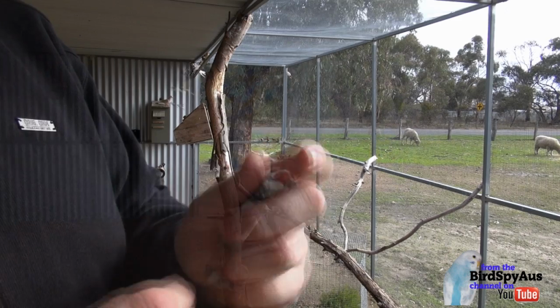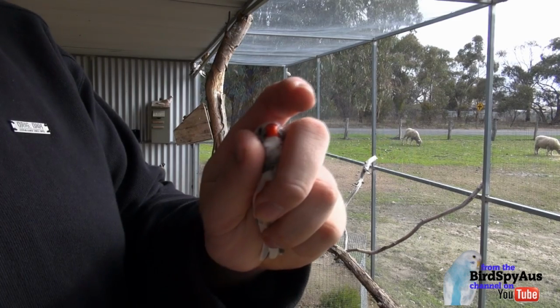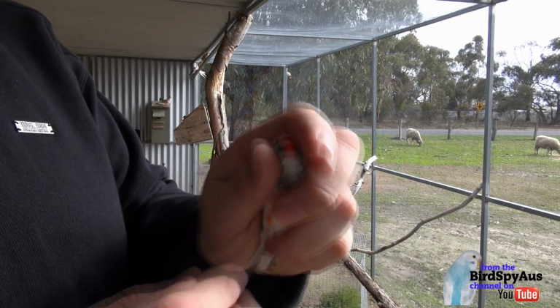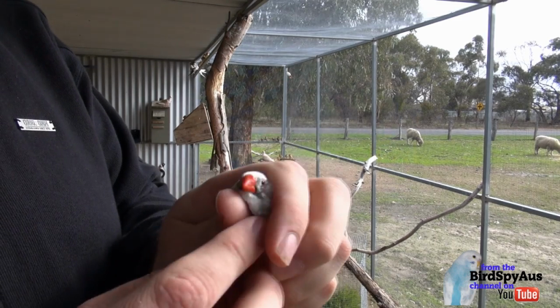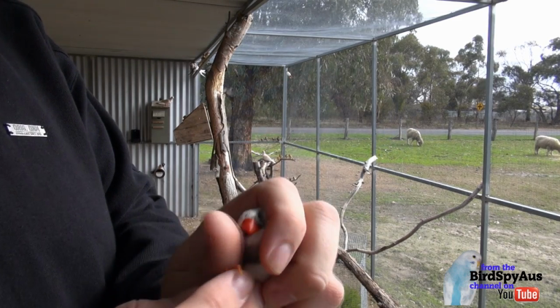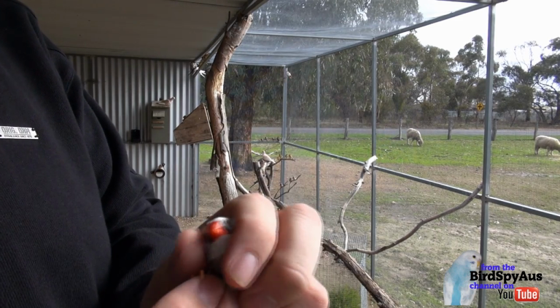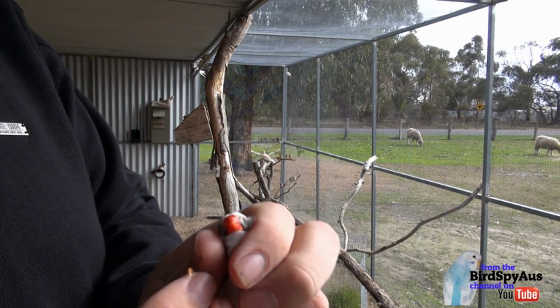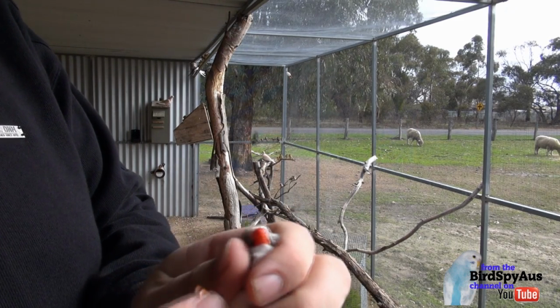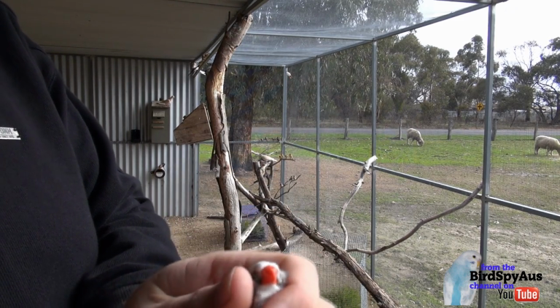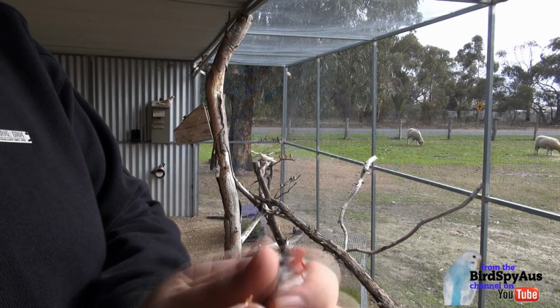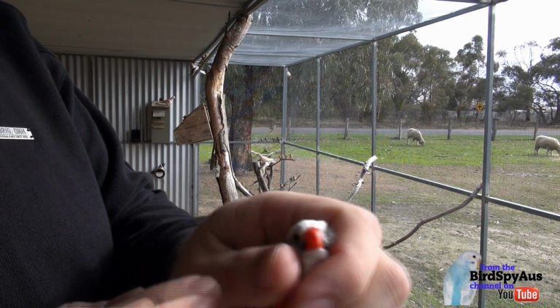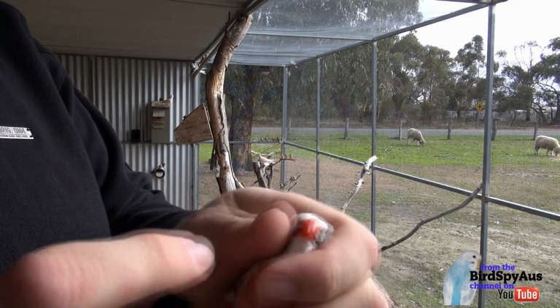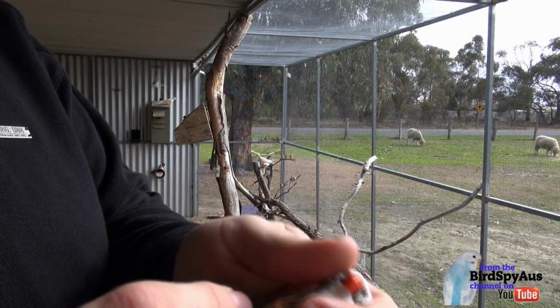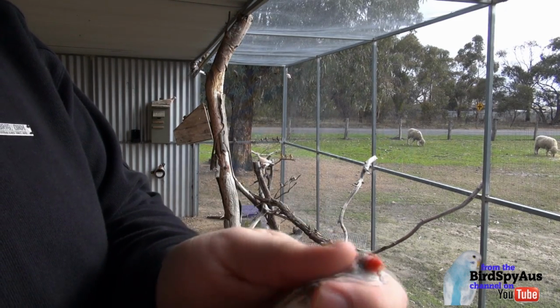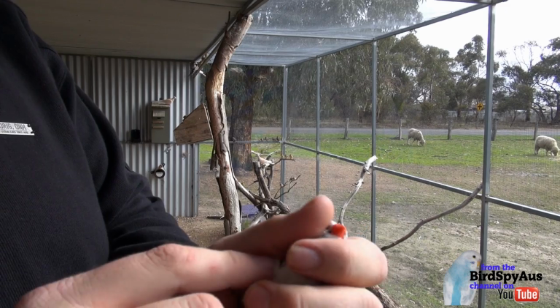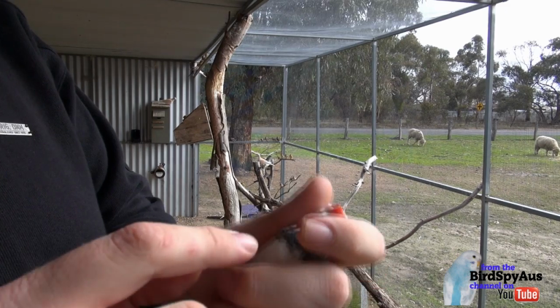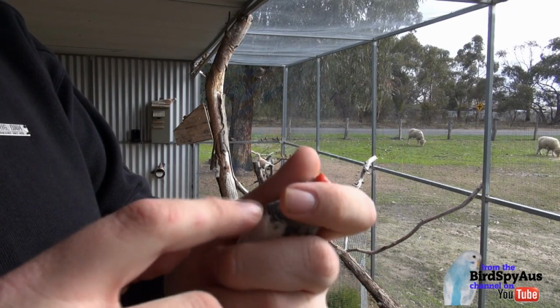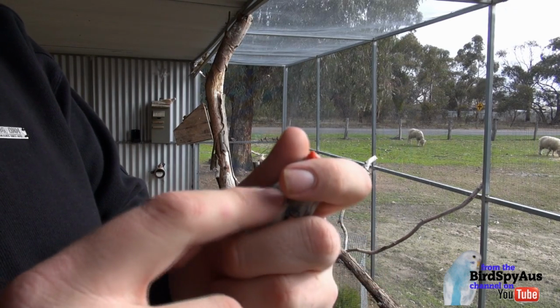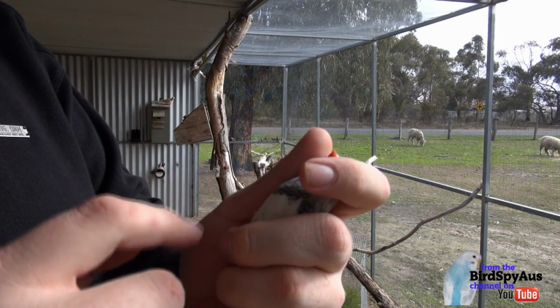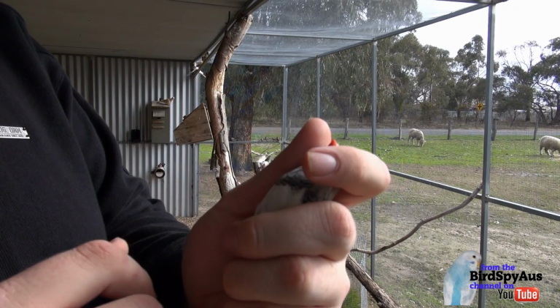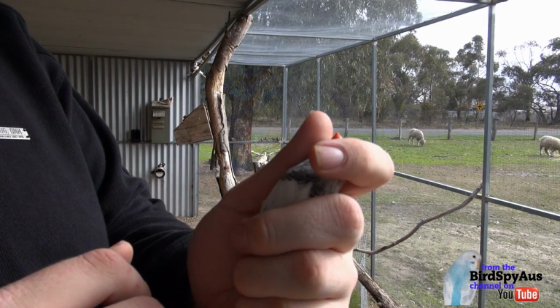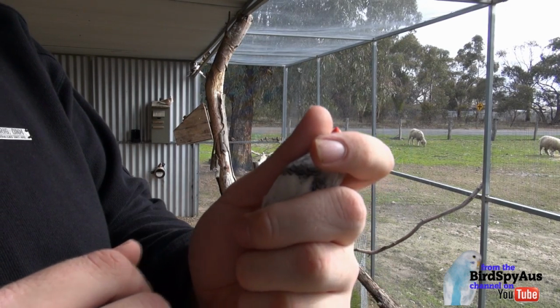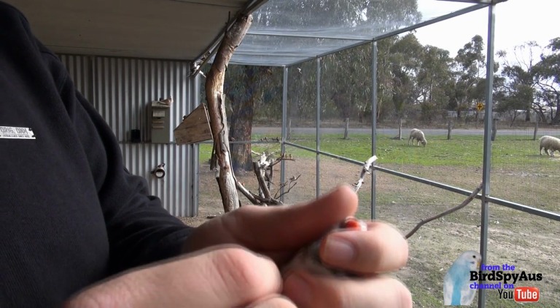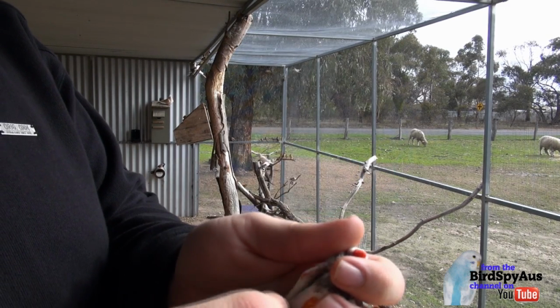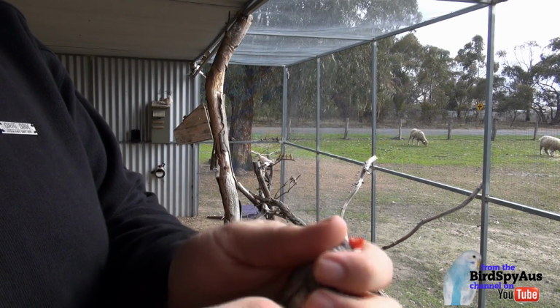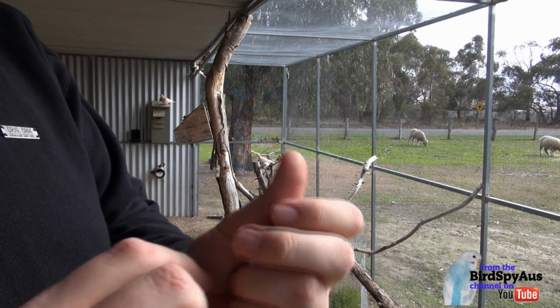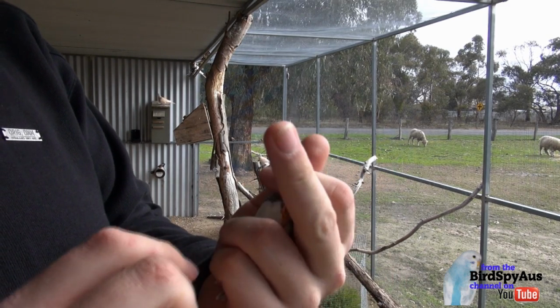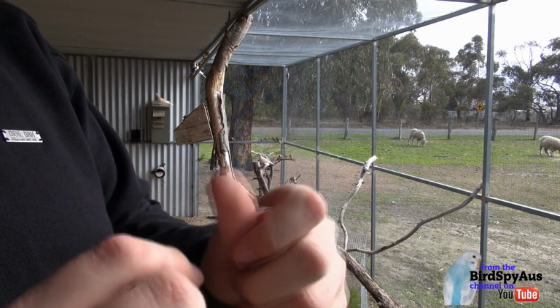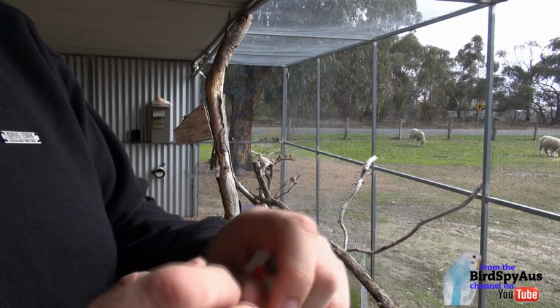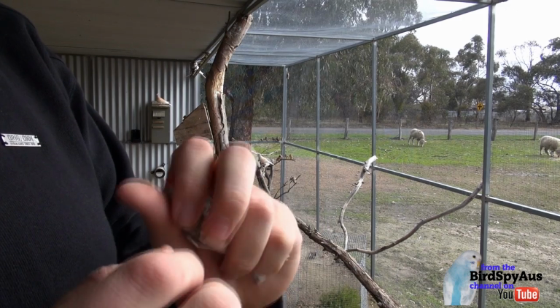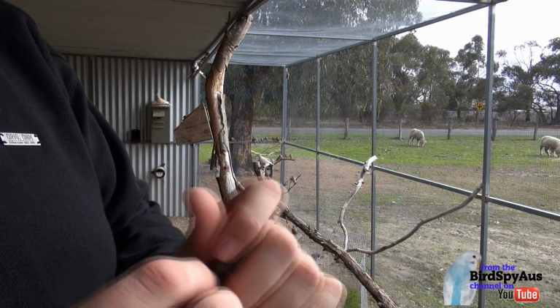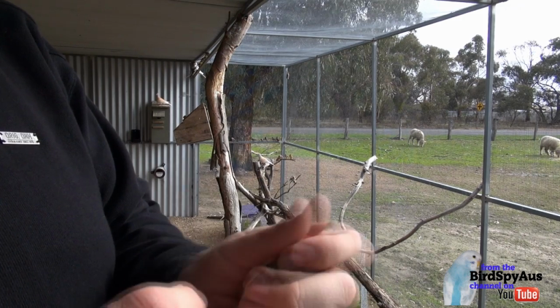This one here is a male — as you can tell, it's got the red beak. It's also got the barring across the chest there. This one's actually a pied and a few other mutations in it.